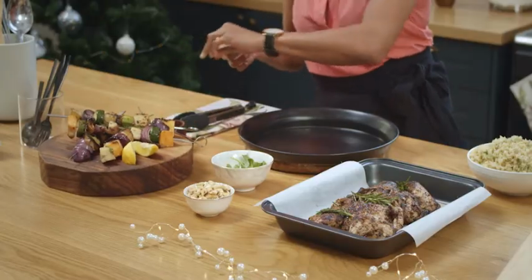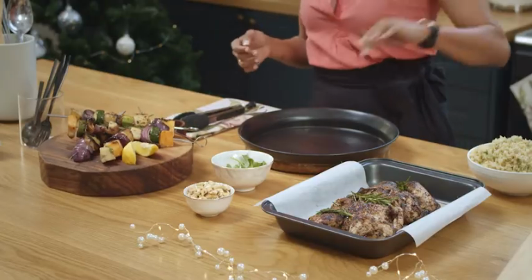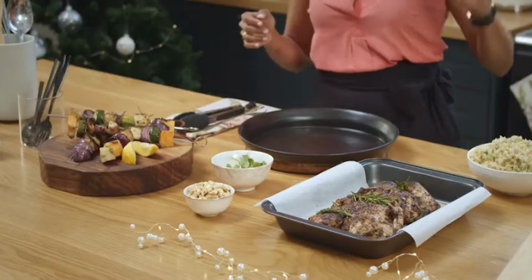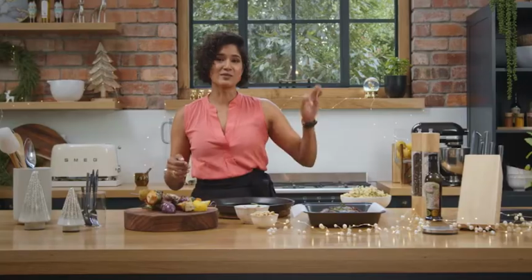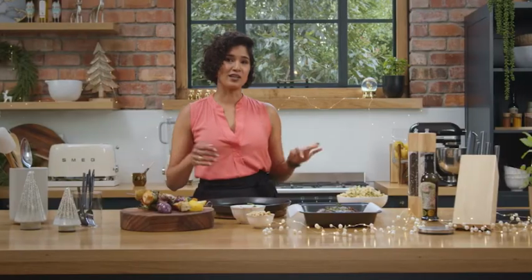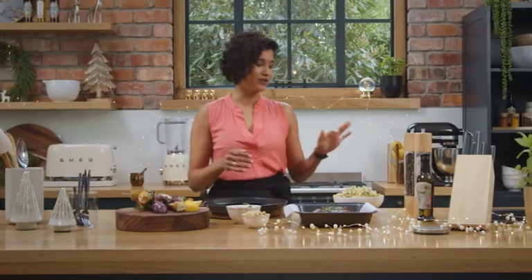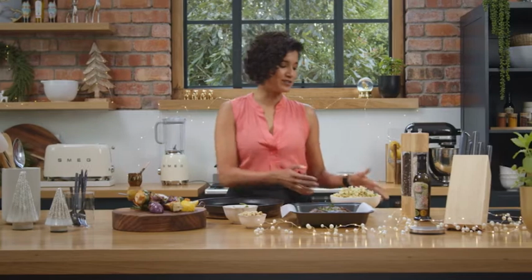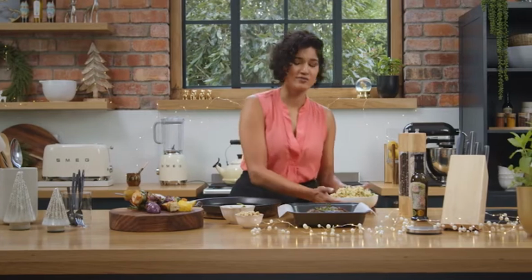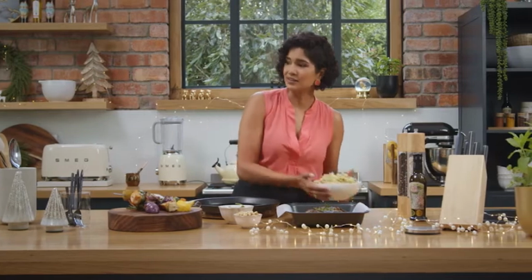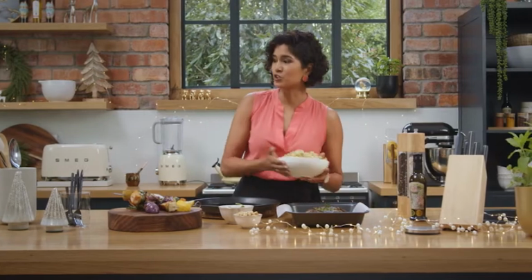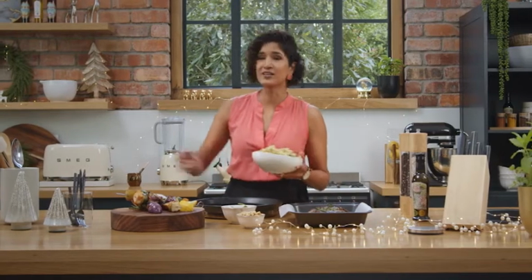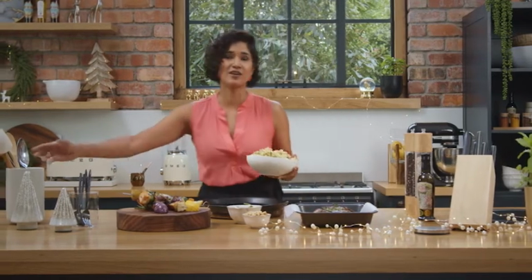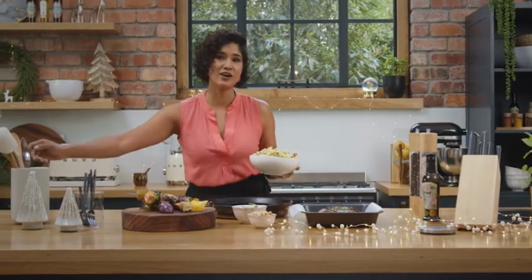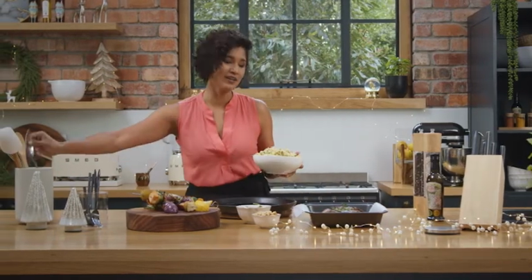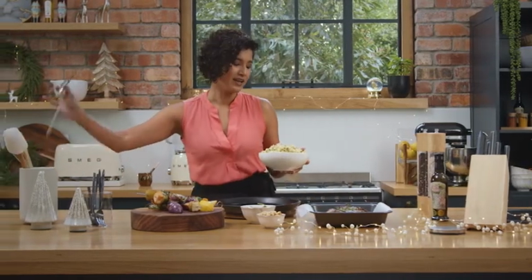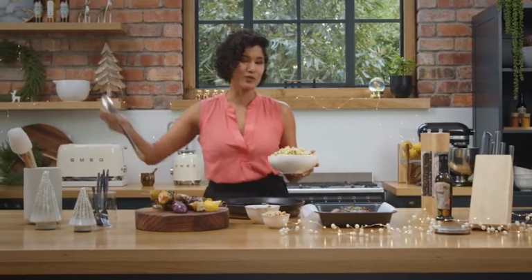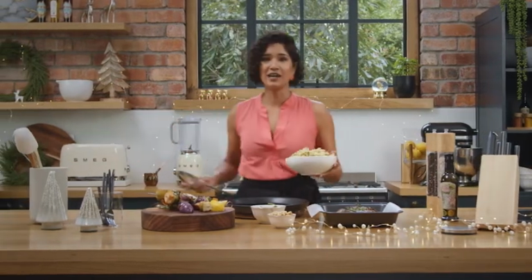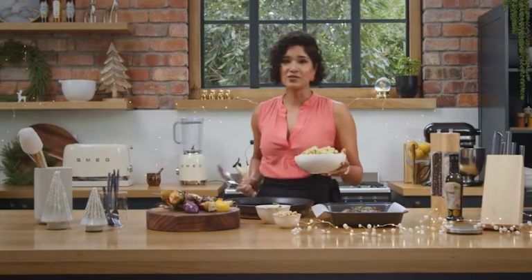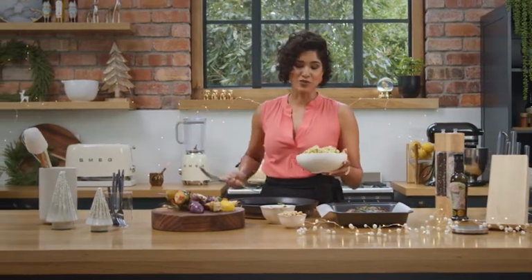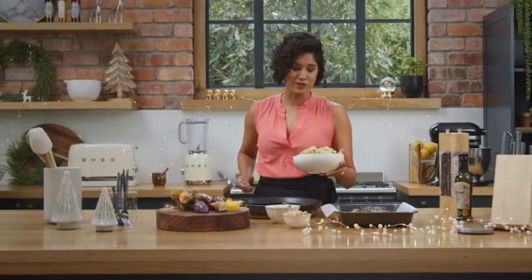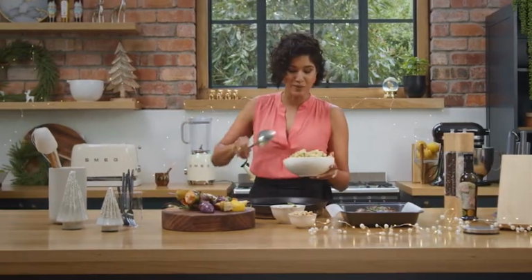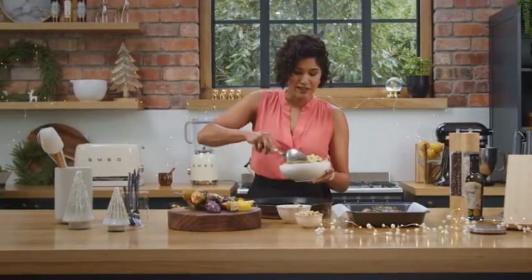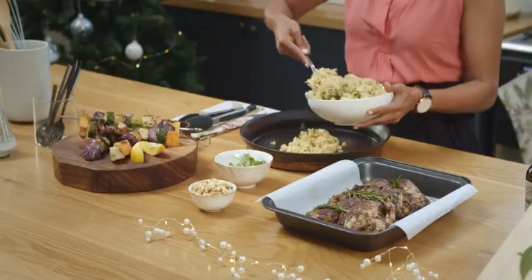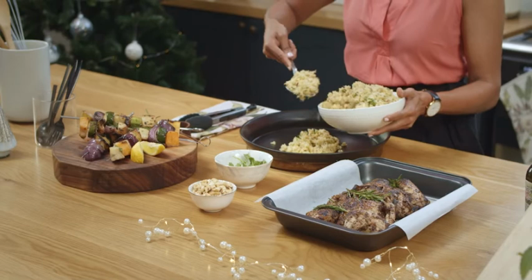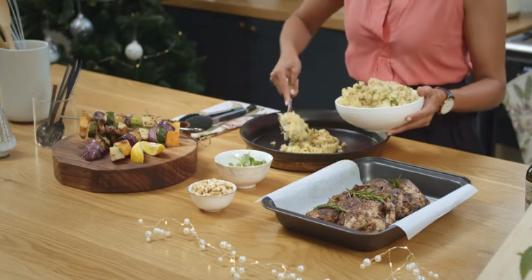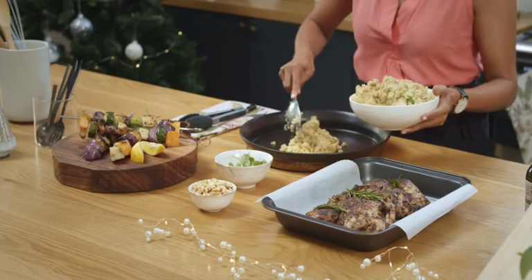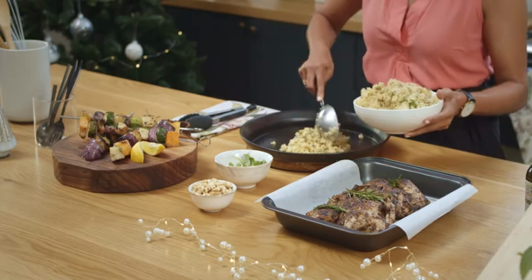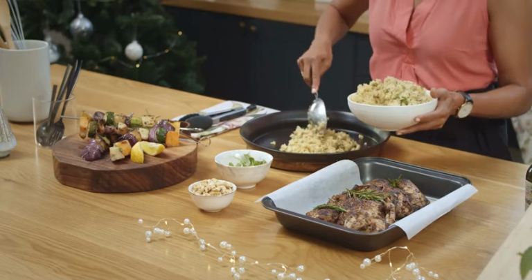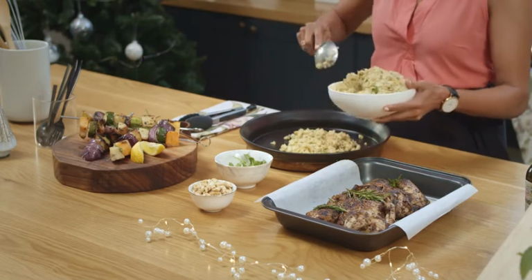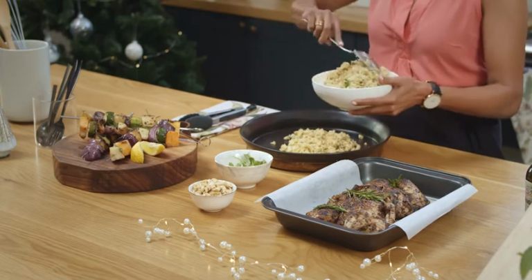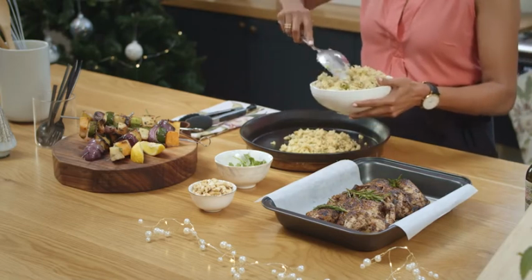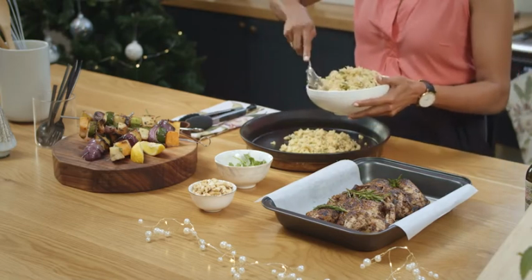What I've got here is some cauliflower rice. All I've done is grated the cauliflower and put it in the oven so it can dry out a little bit. This has got some coriander running through it and a couple of cashews.